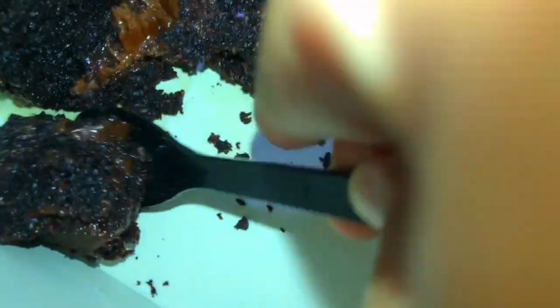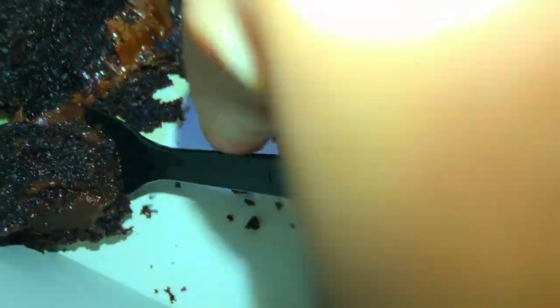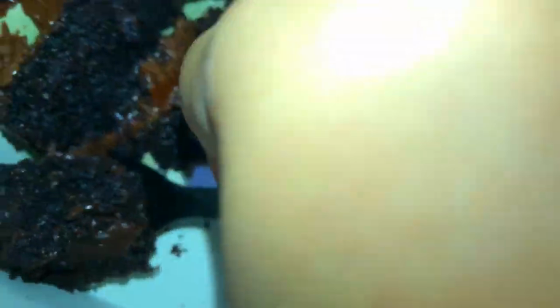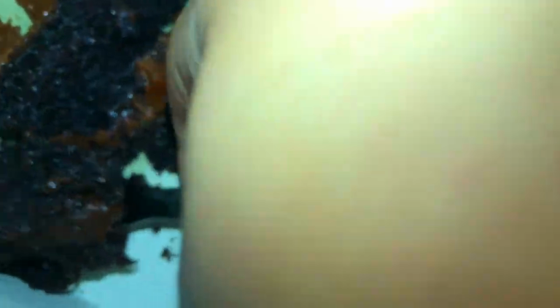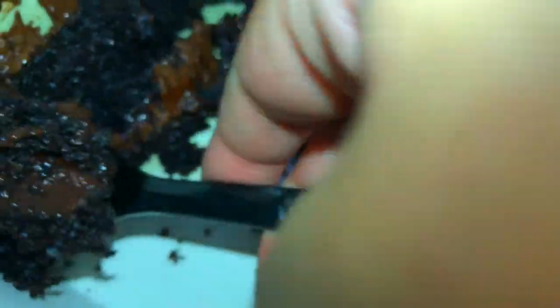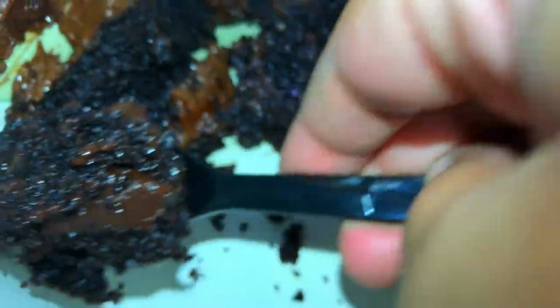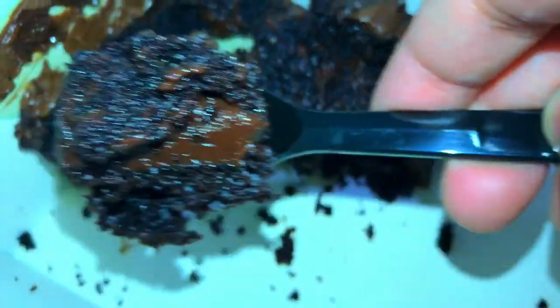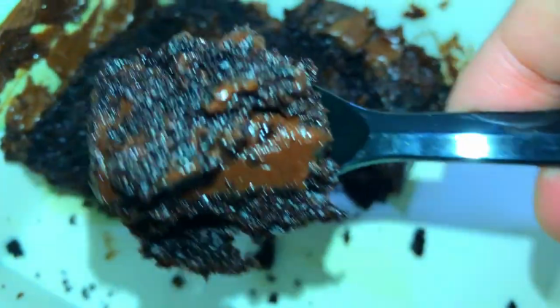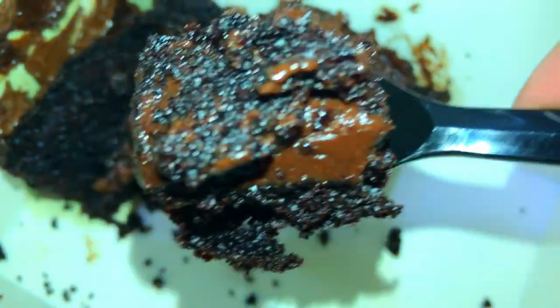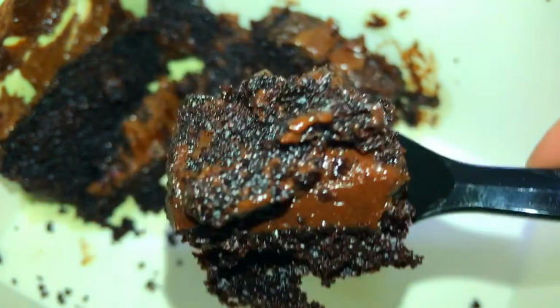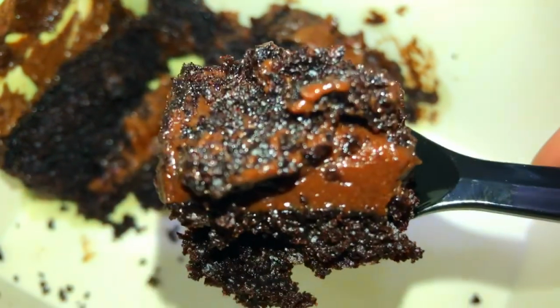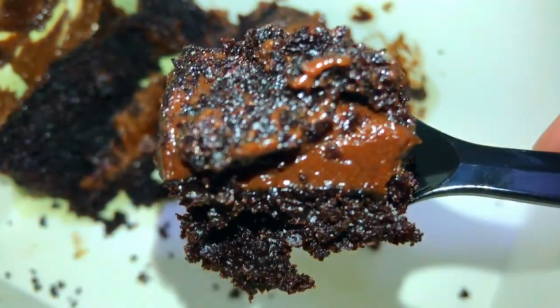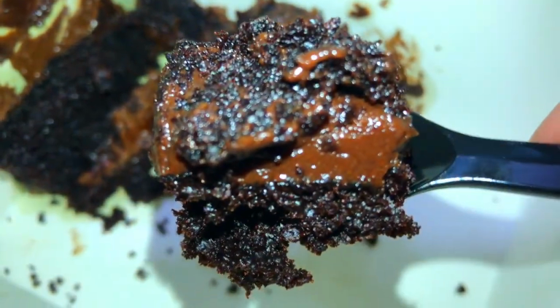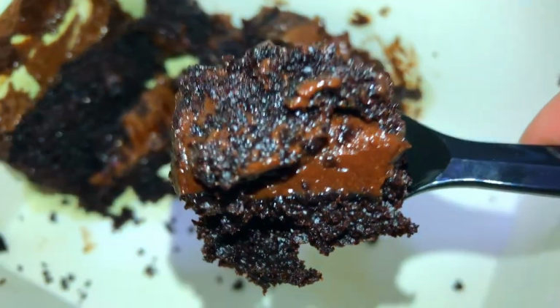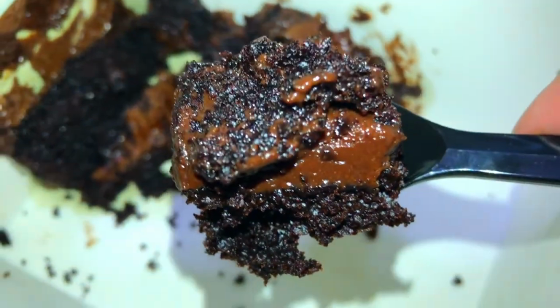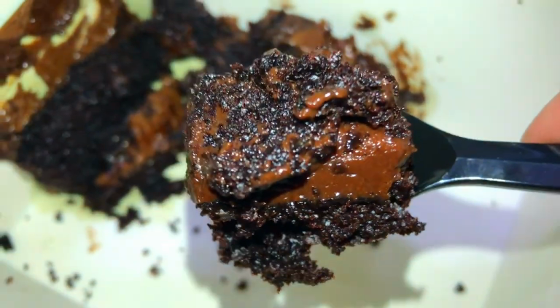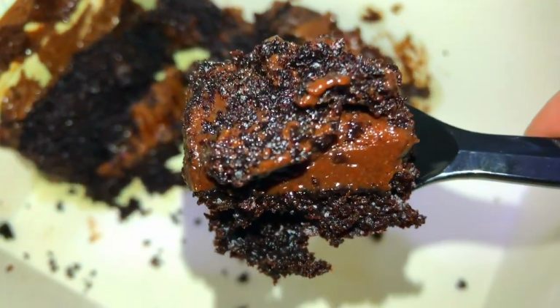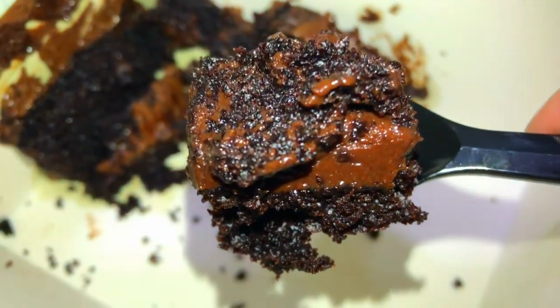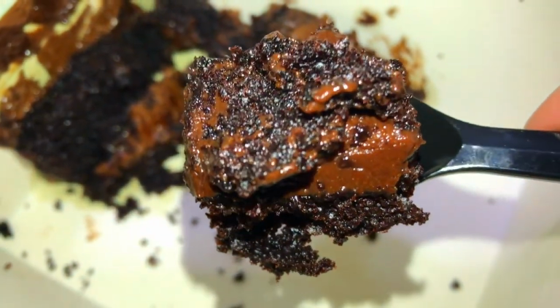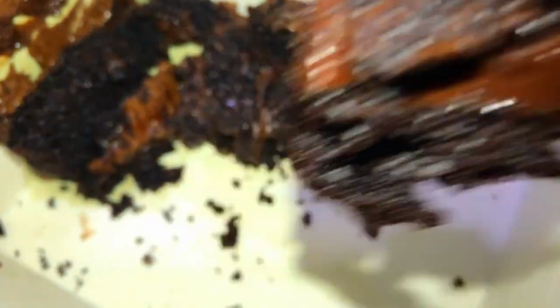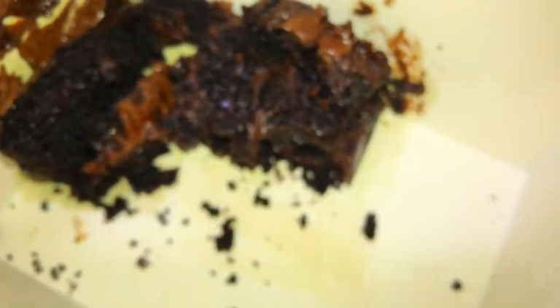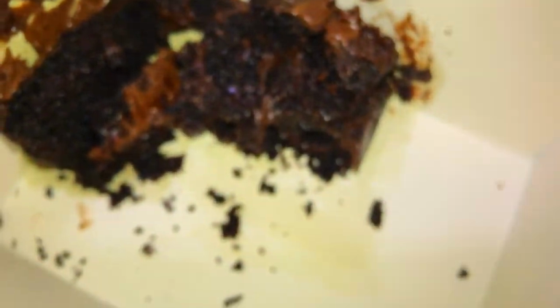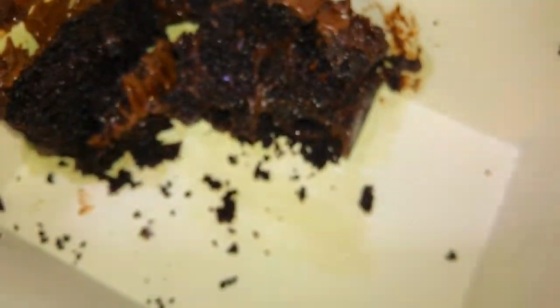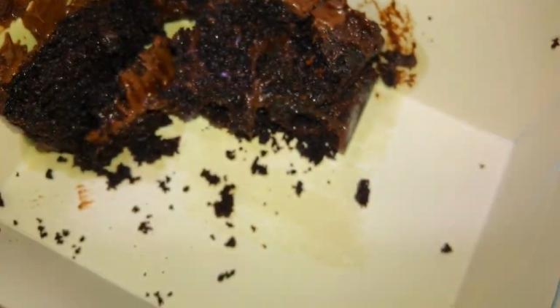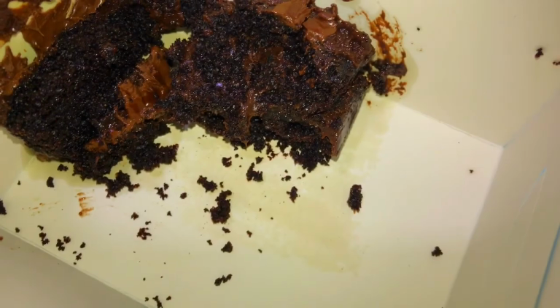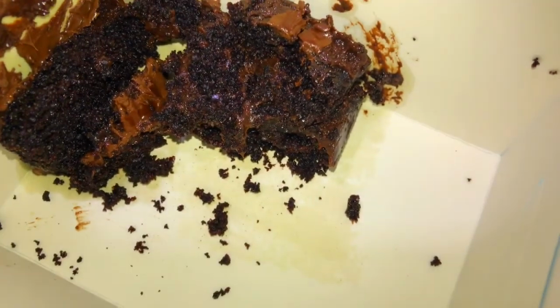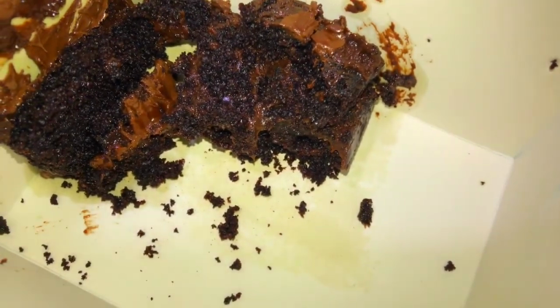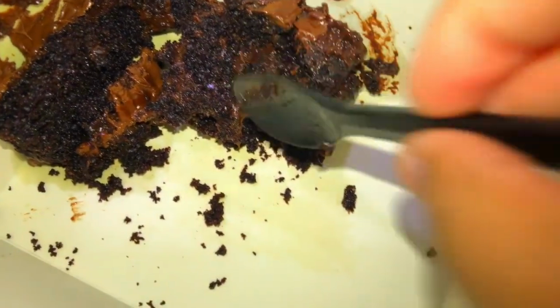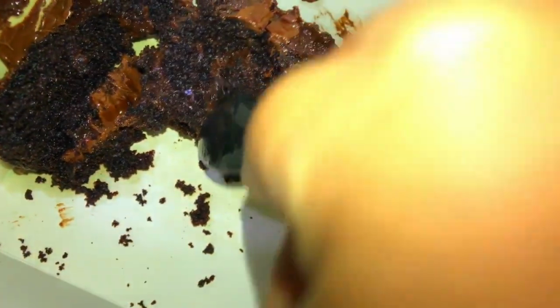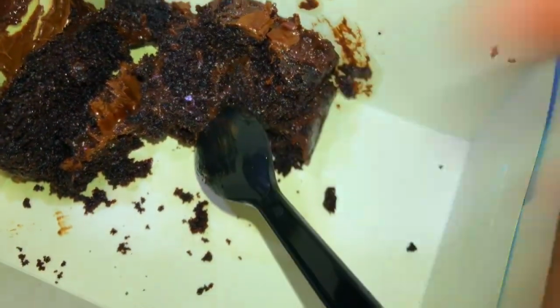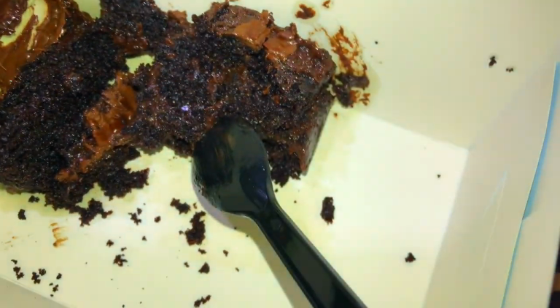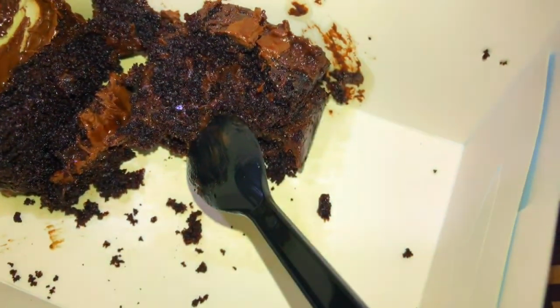It has a dairy milk chocolate inside because it was milk chocolate. In the Nutella Brownie you can see the layers — you can see it clearly. Try it at least once.